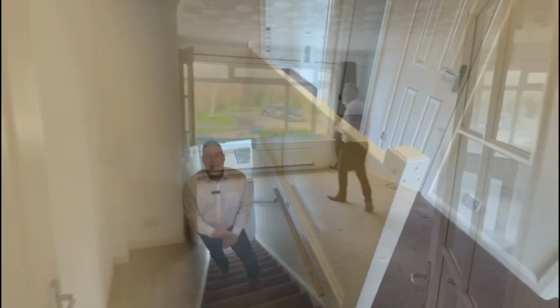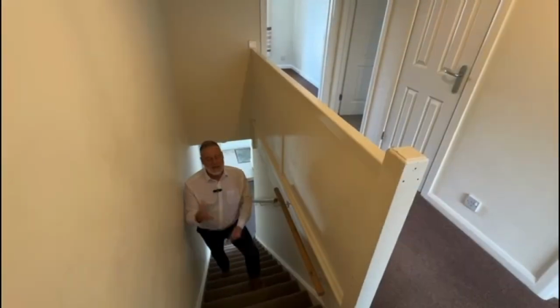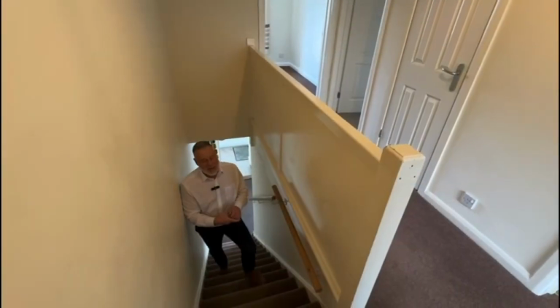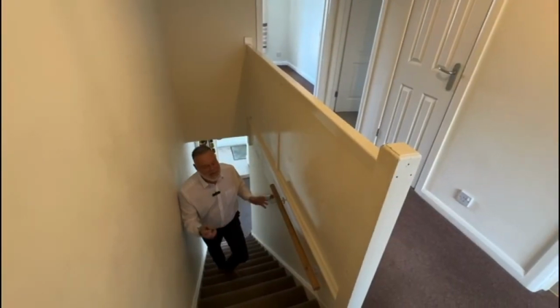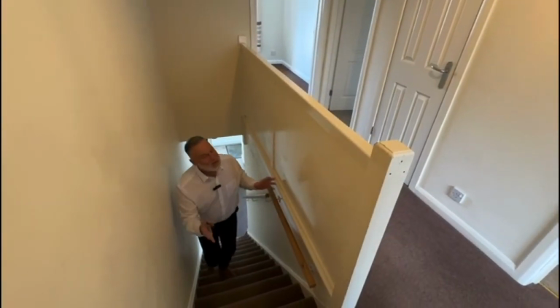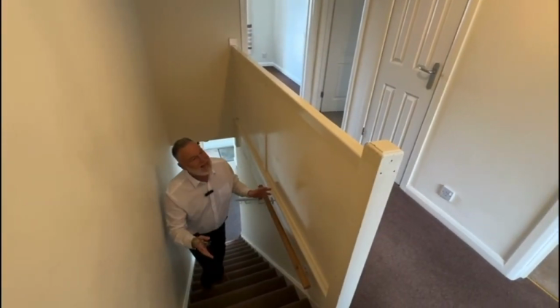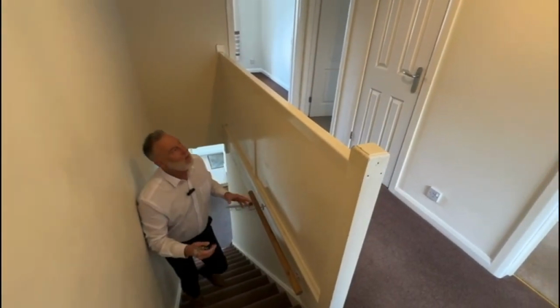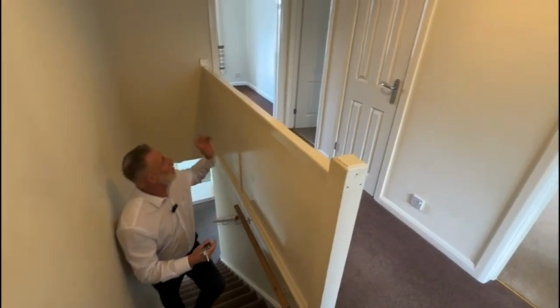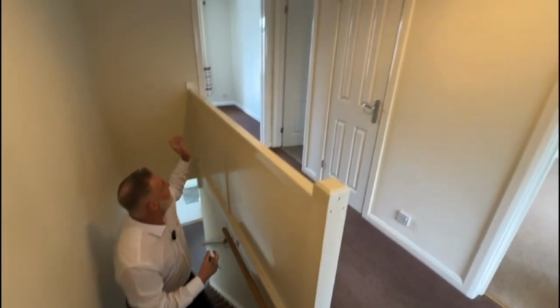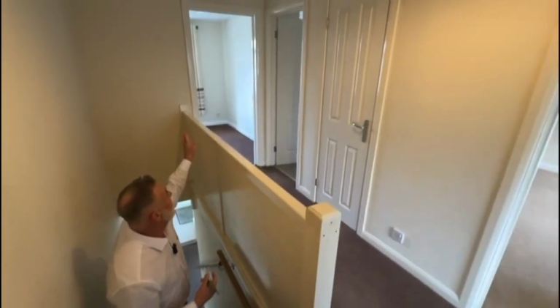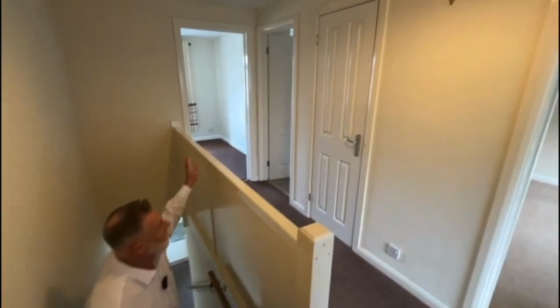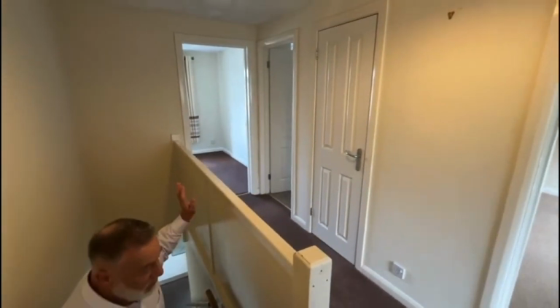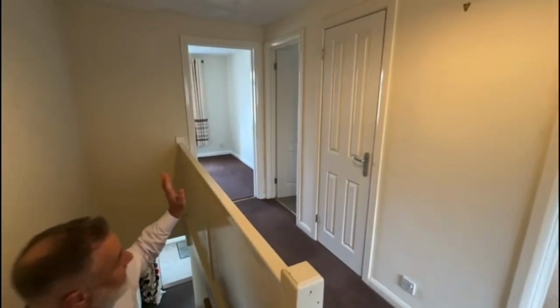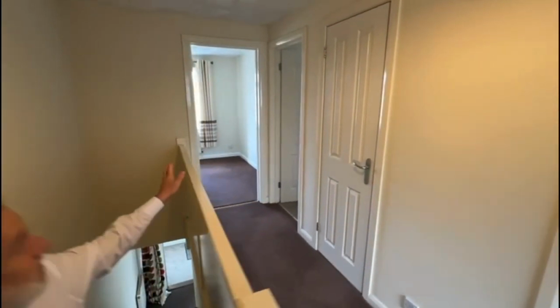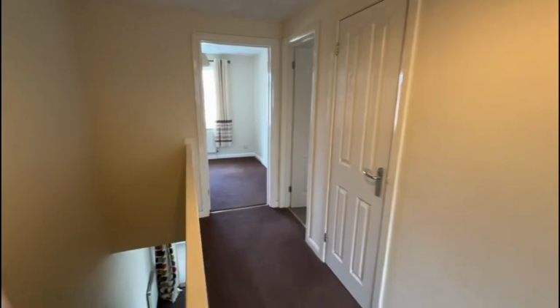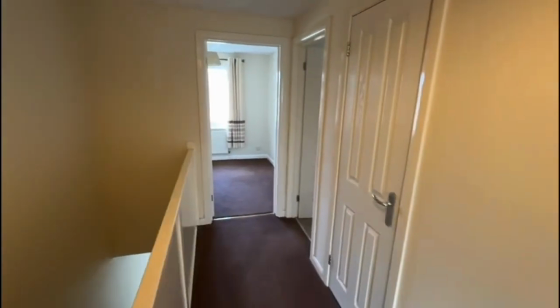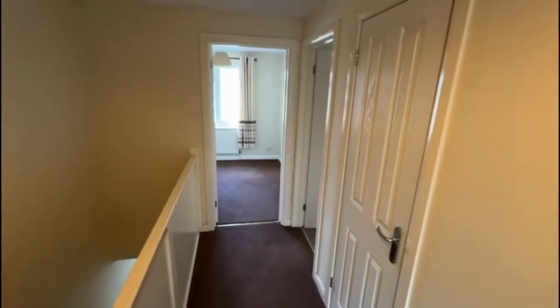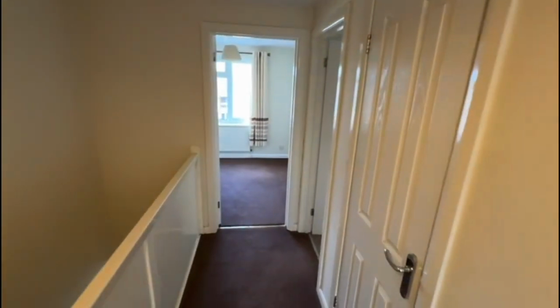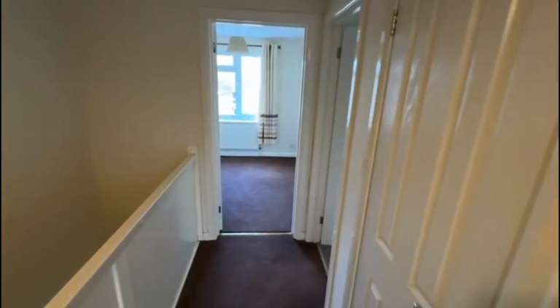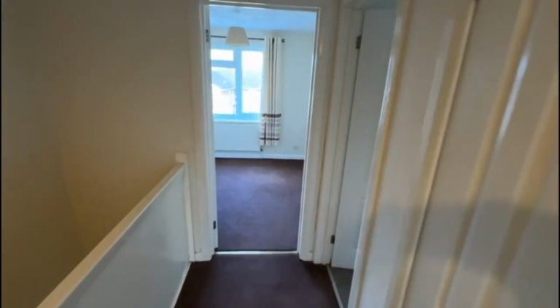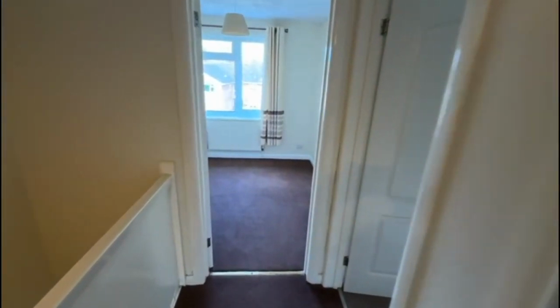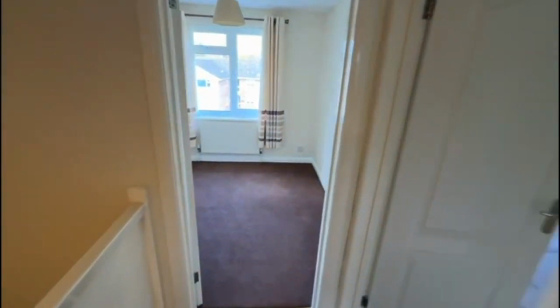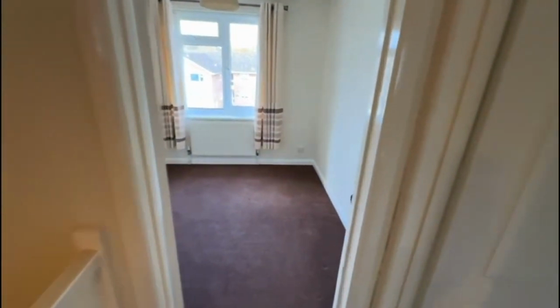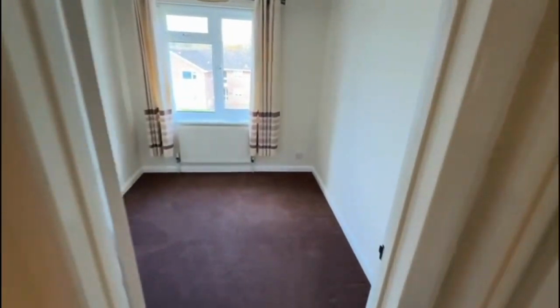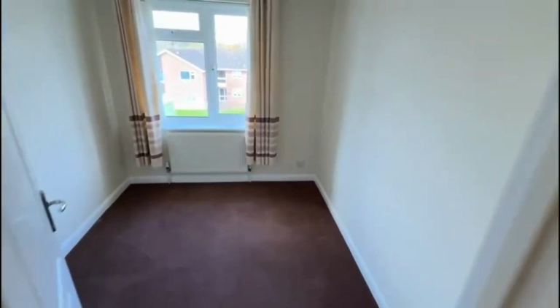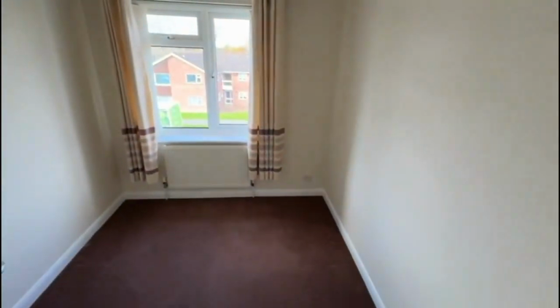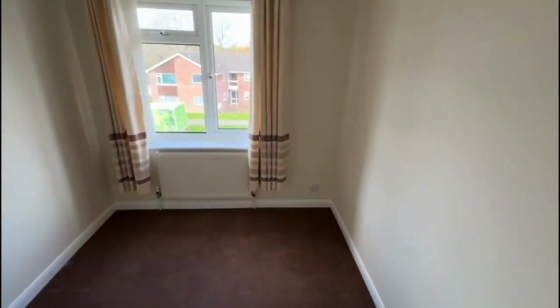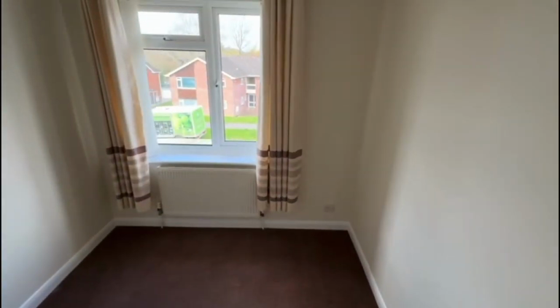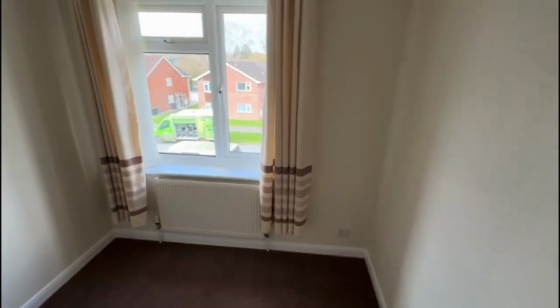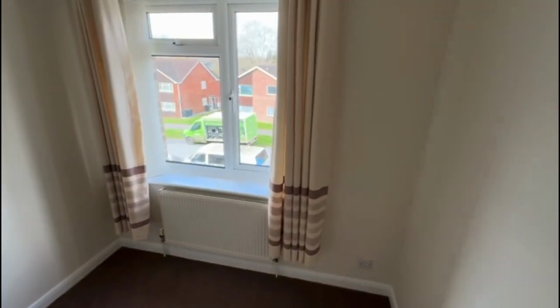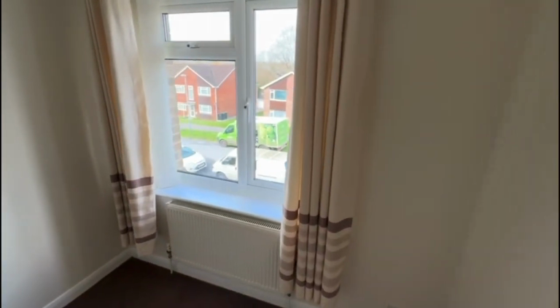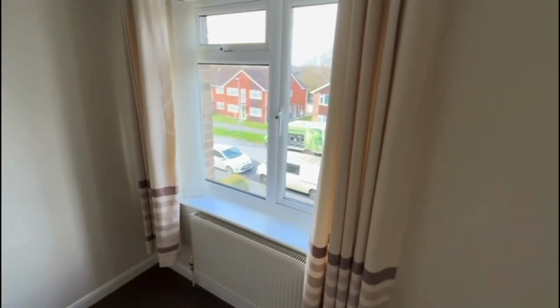Coming up the stairs onto the landing, we're going to go to the first bedroom, which is the smallest bedroom at the front. It's a large single or a small double — there has been a double bed in this room.